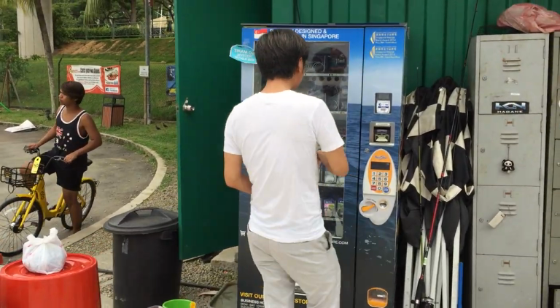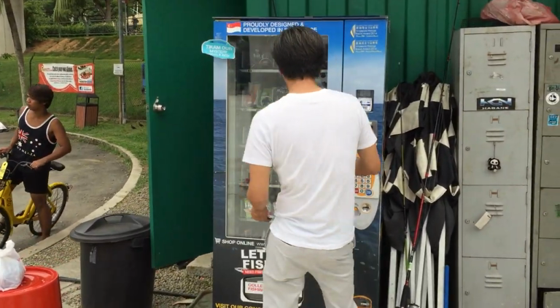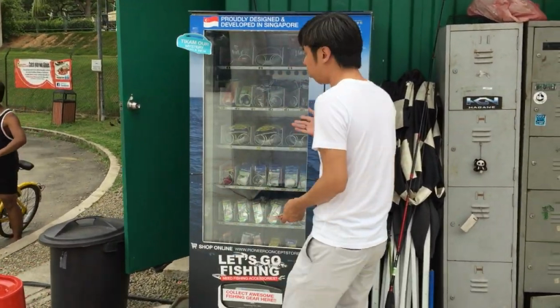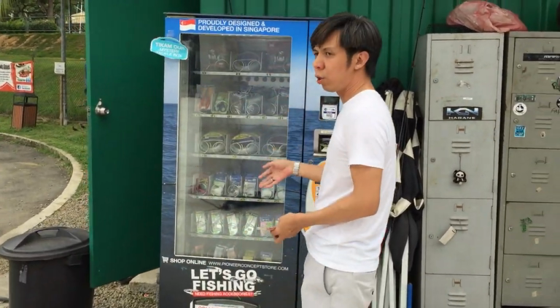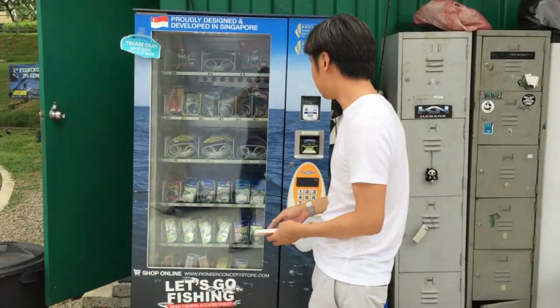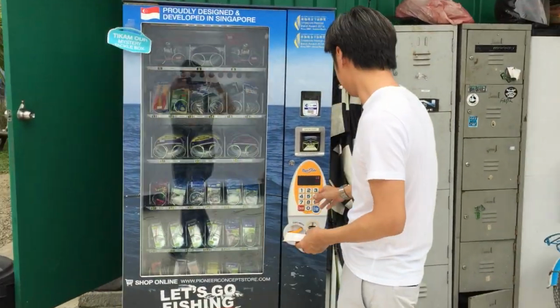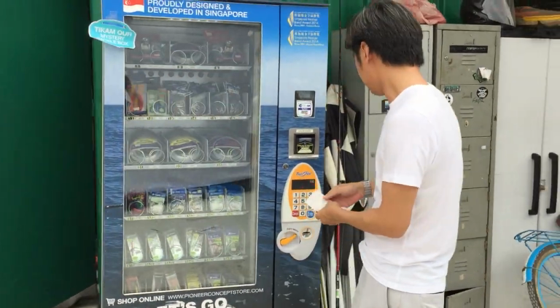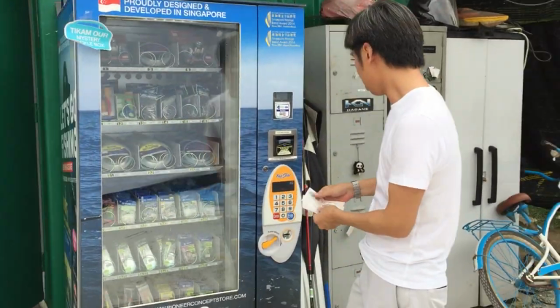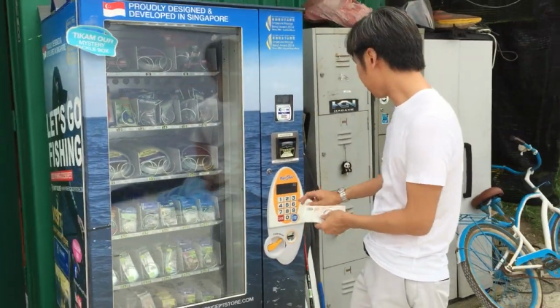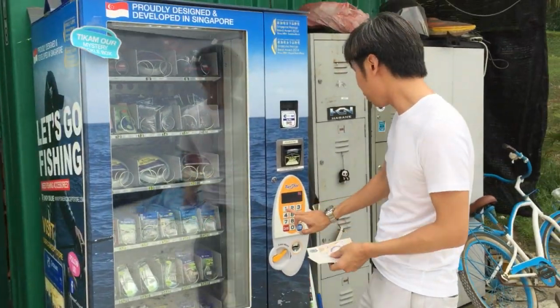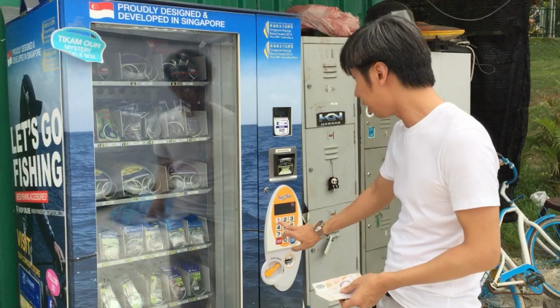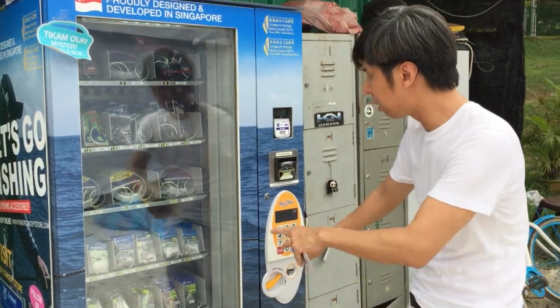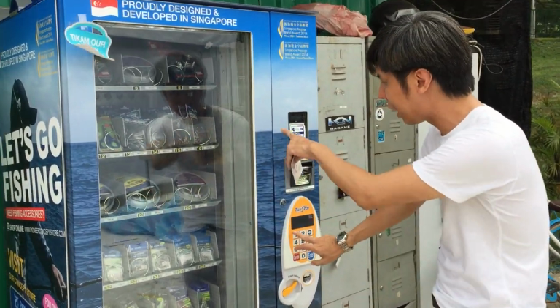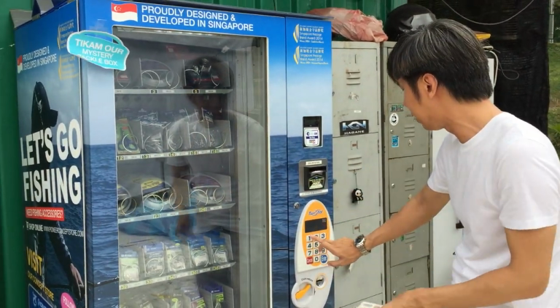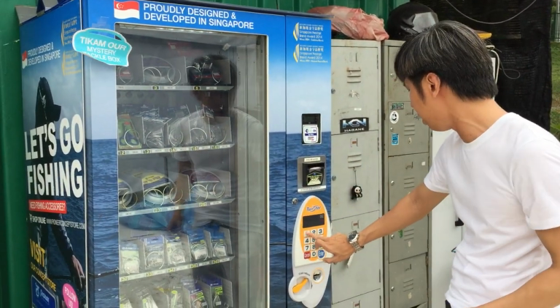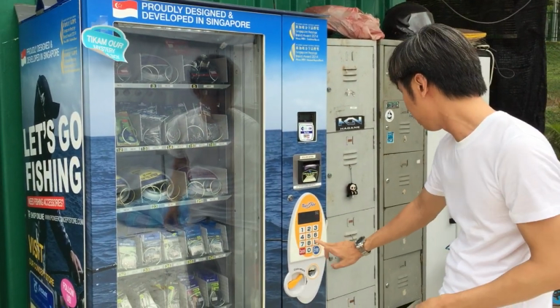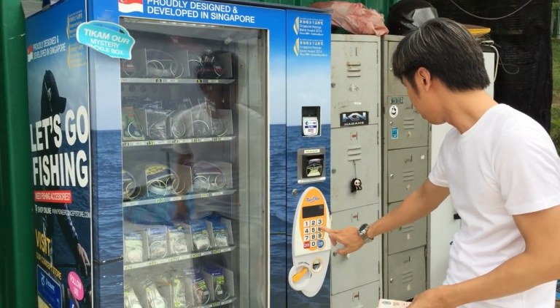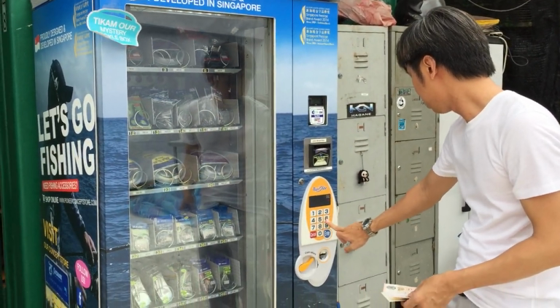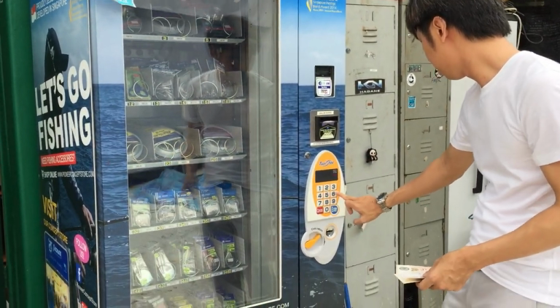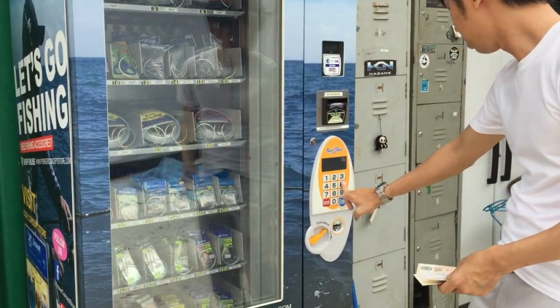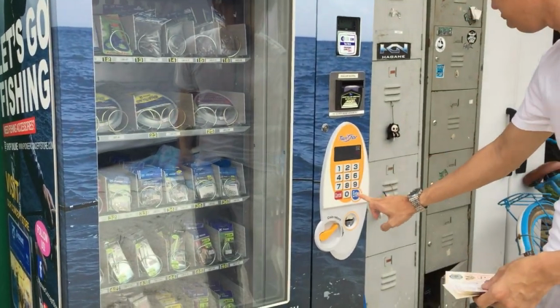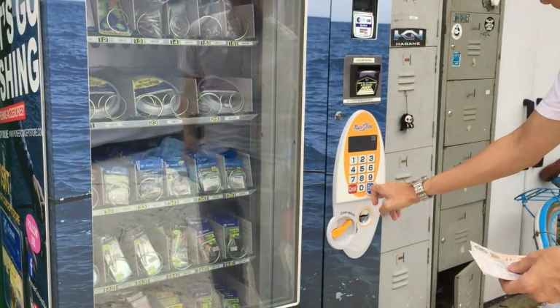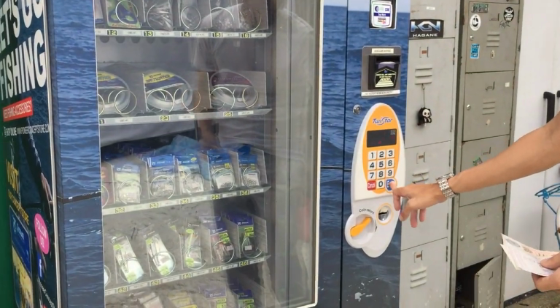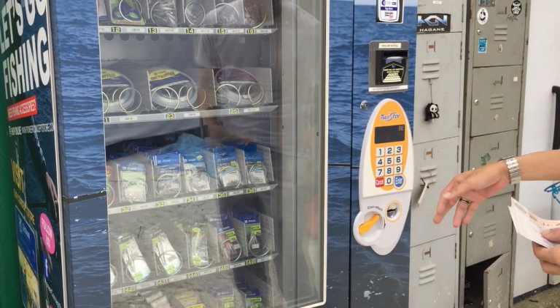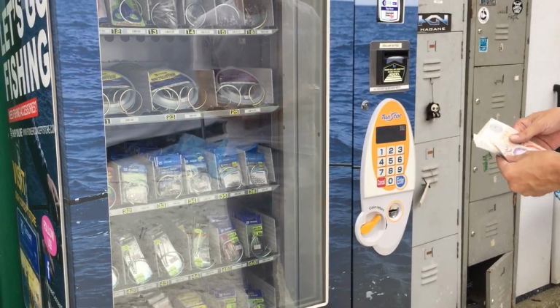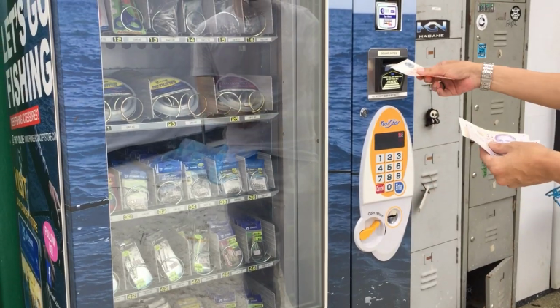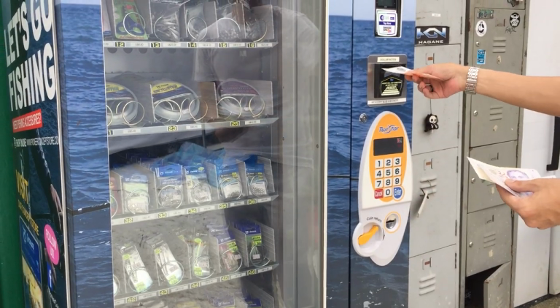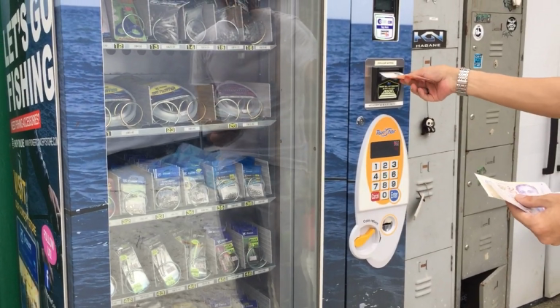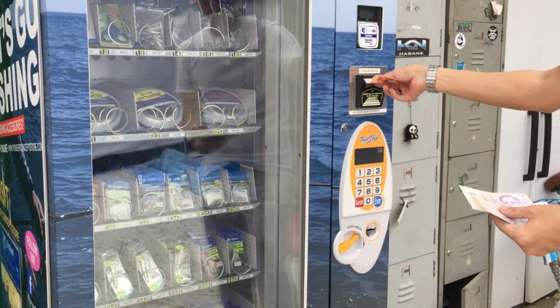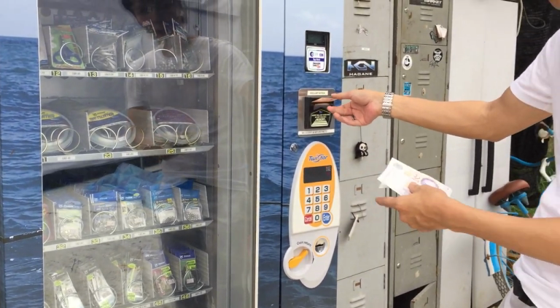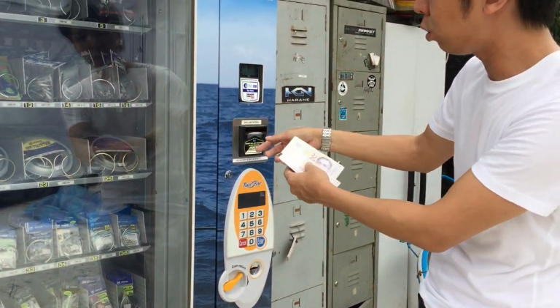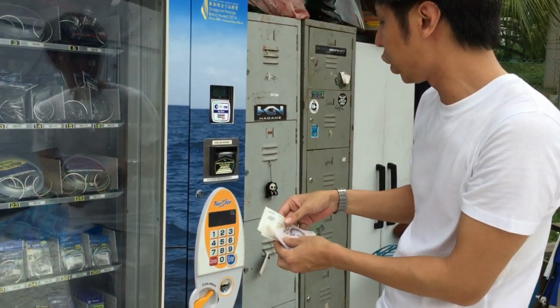Let us show you how you can purchase it. First of all, you press the number that you desire. So you insert the amount accordingly — $23.